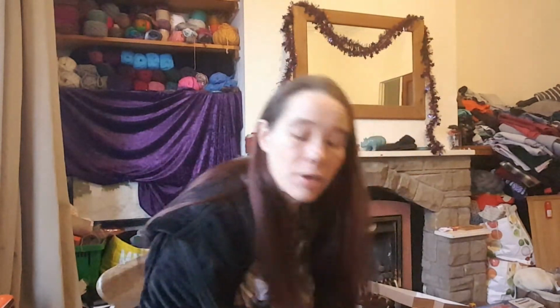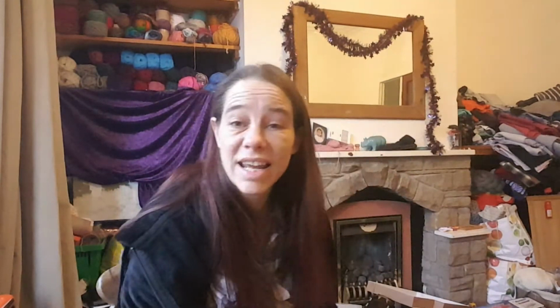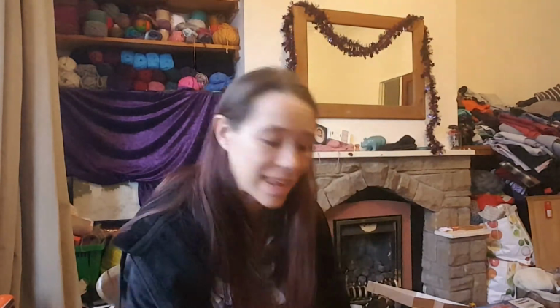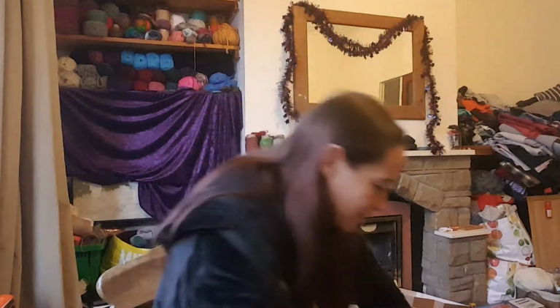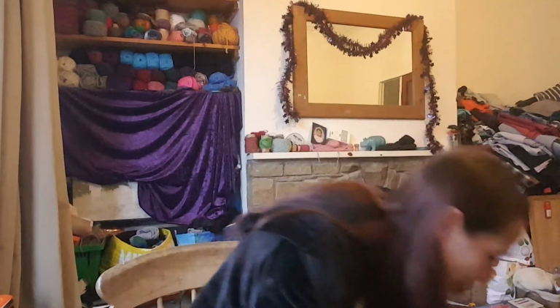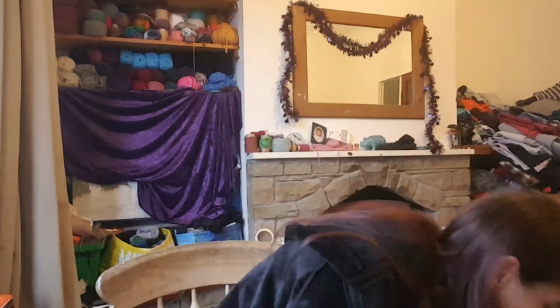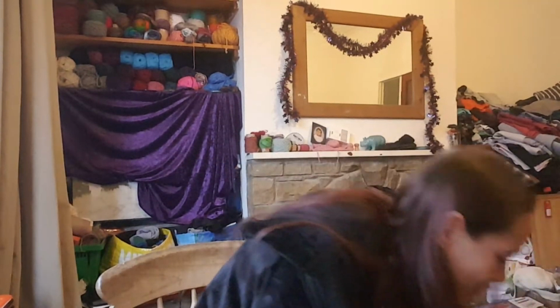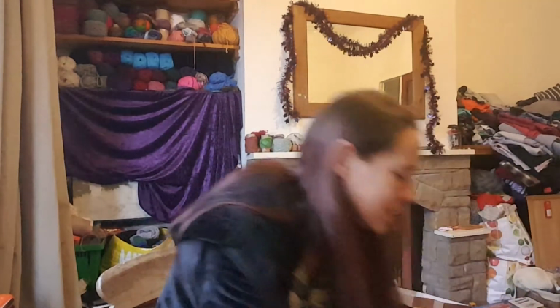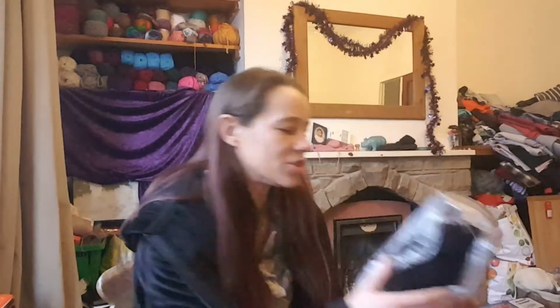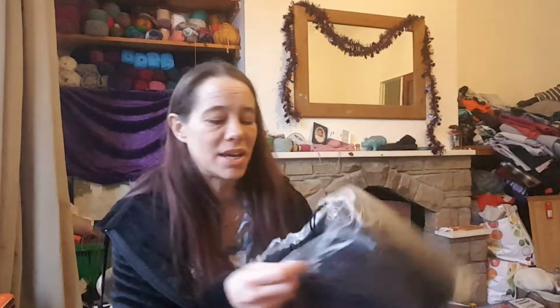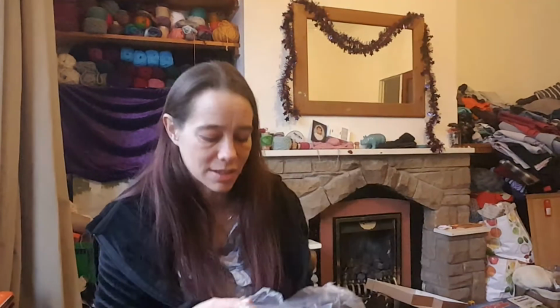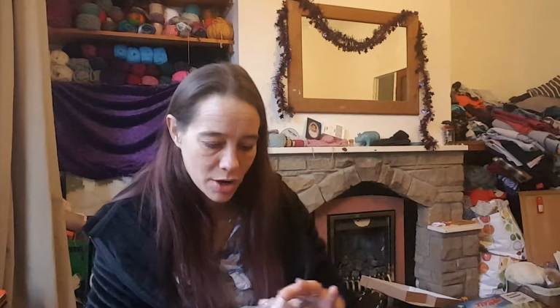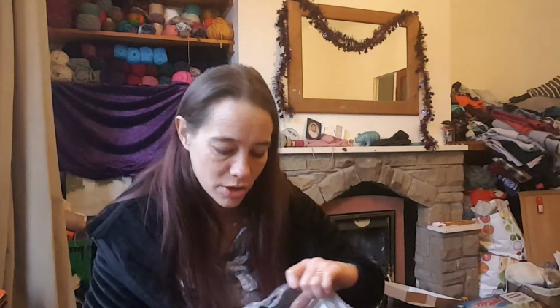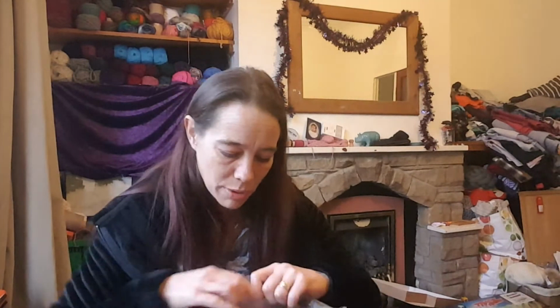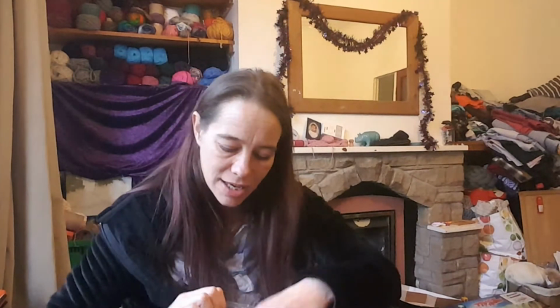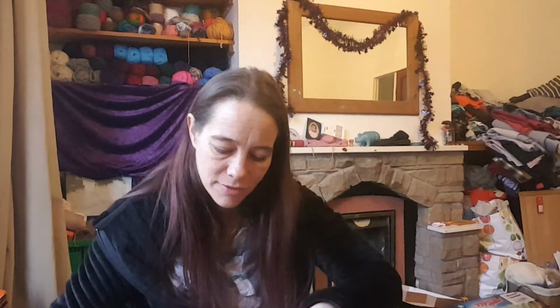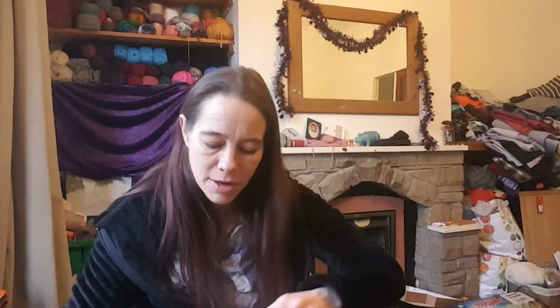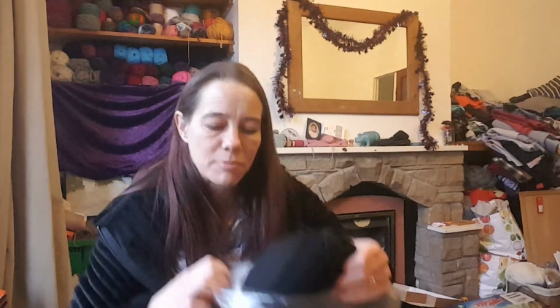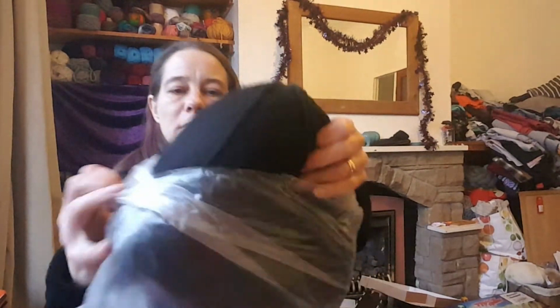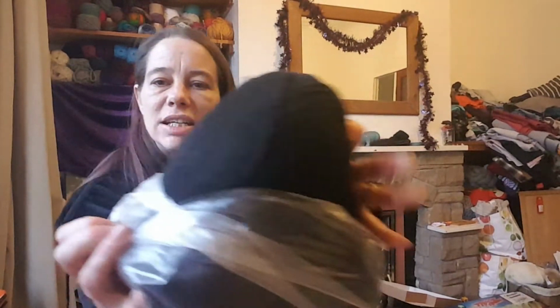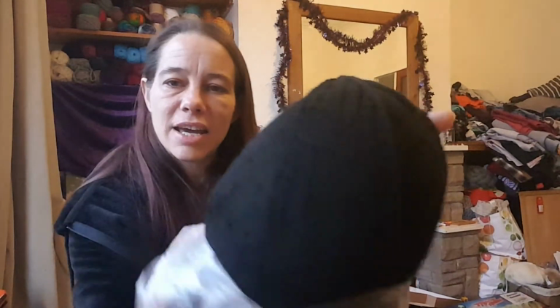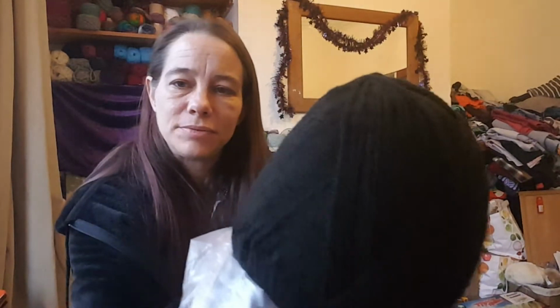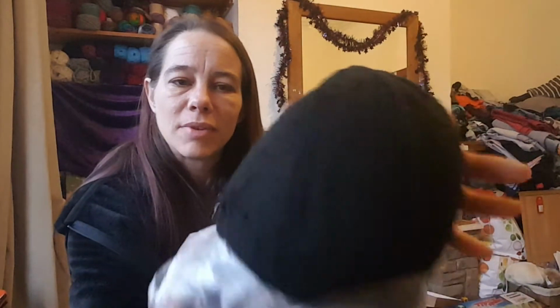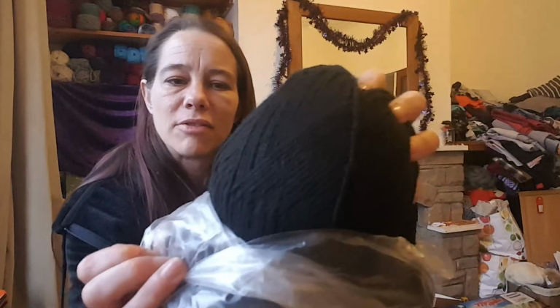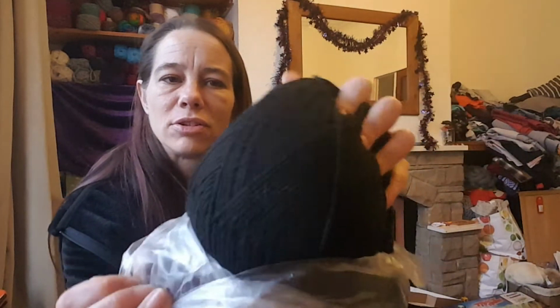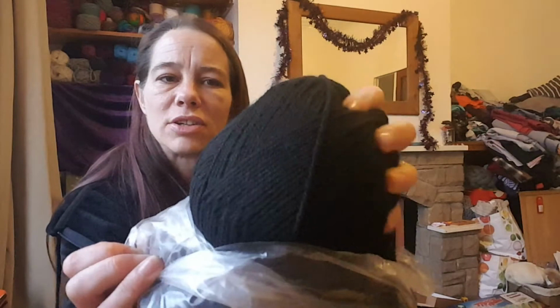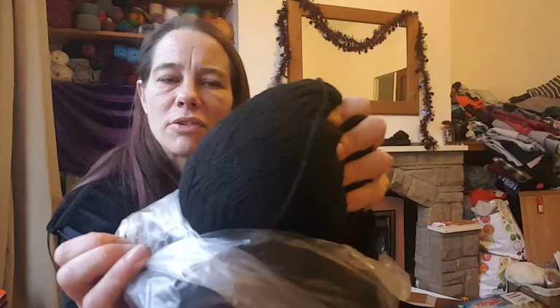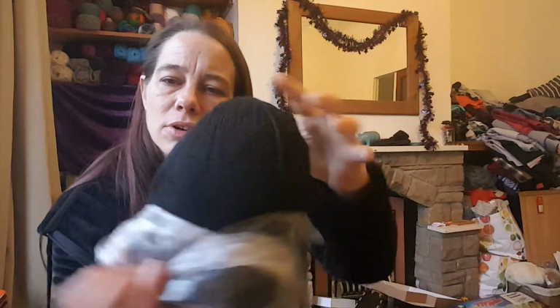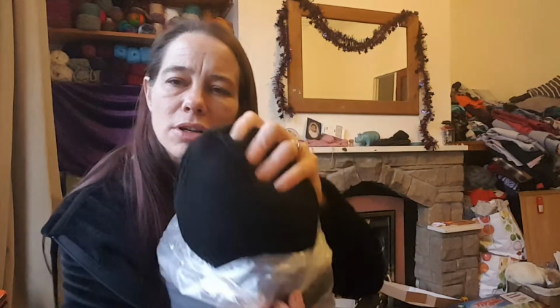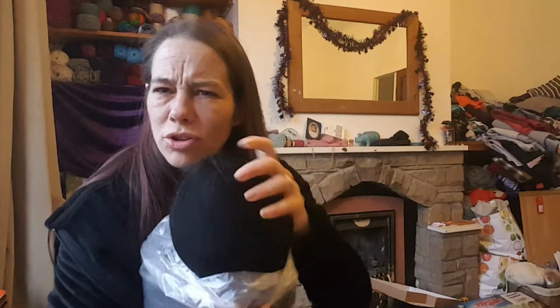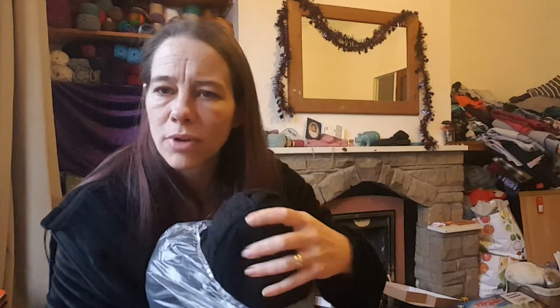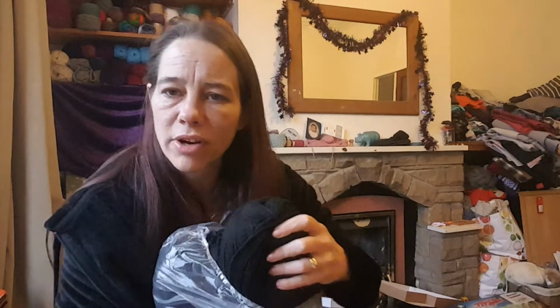We're nearly there — this is just amazing. I've got some black DK, it's lovely and soft, it's another acrylic.